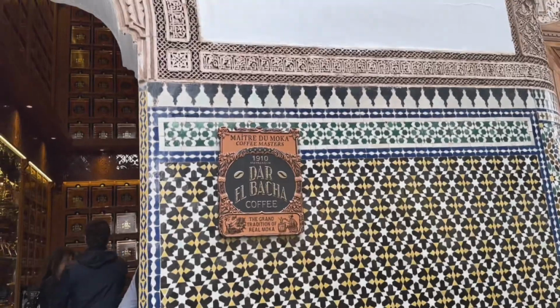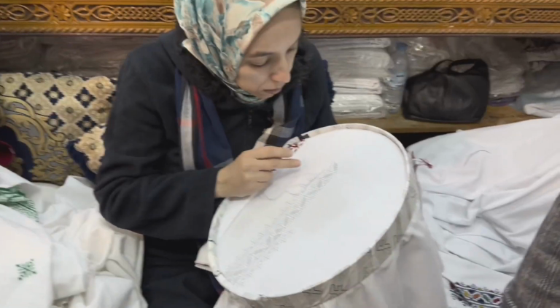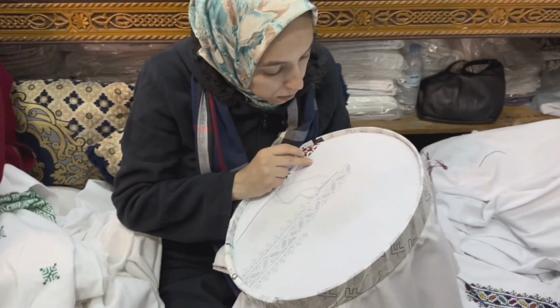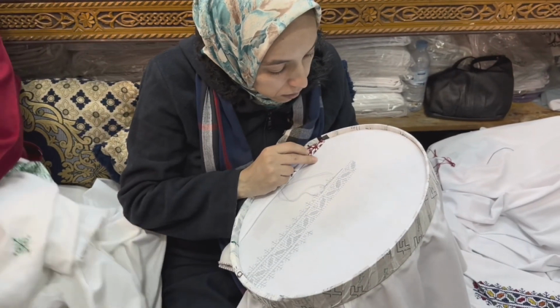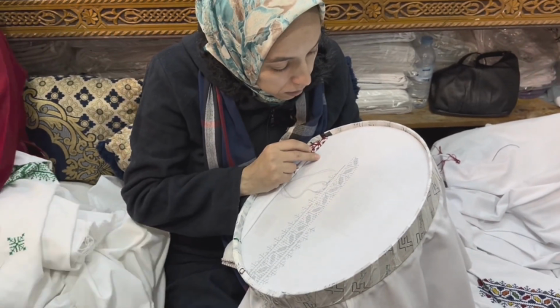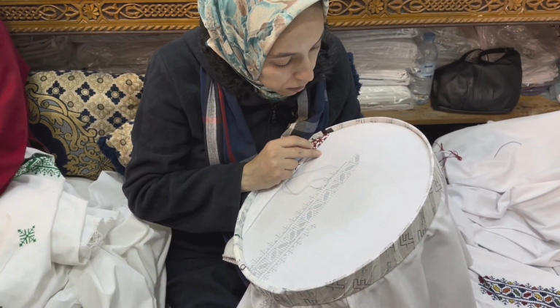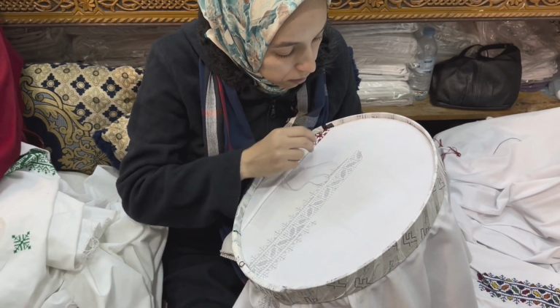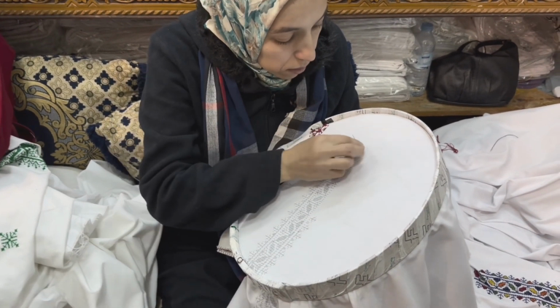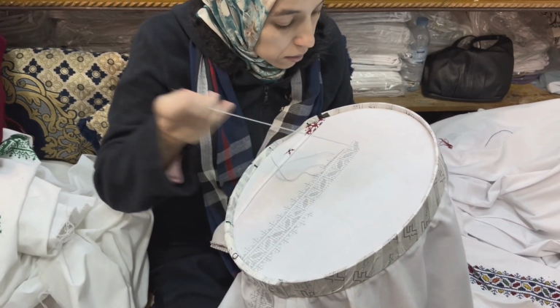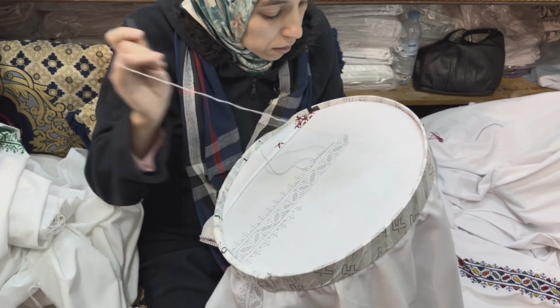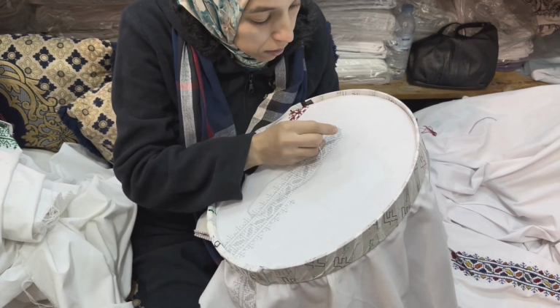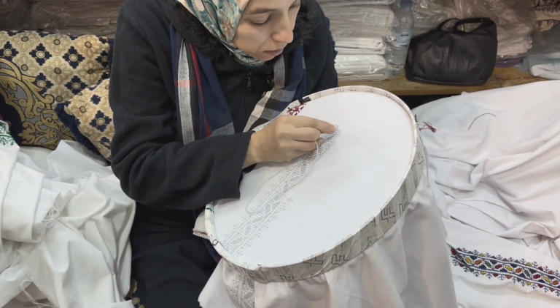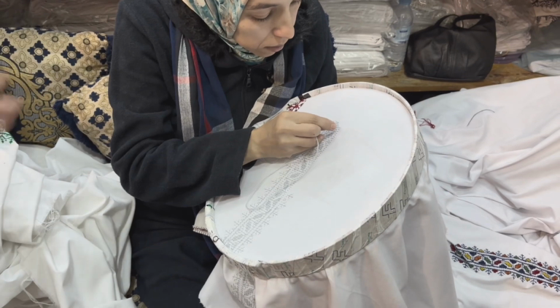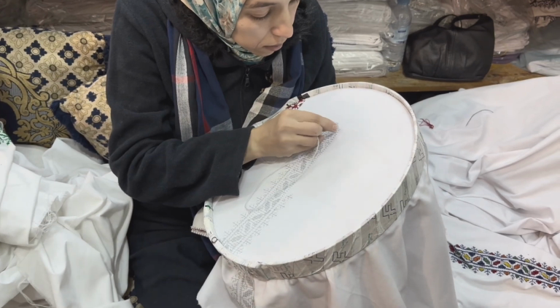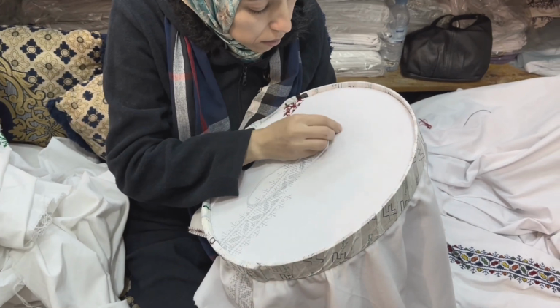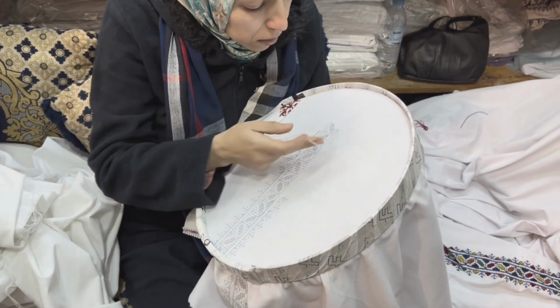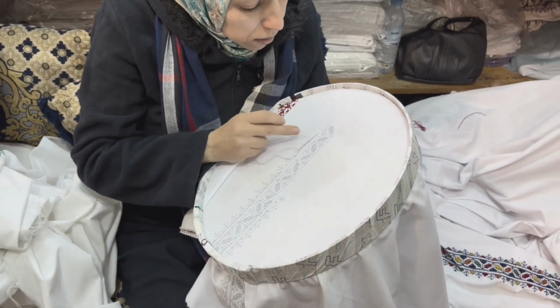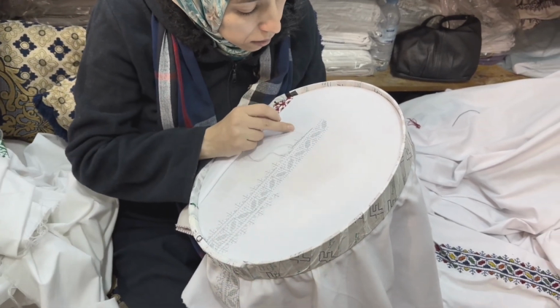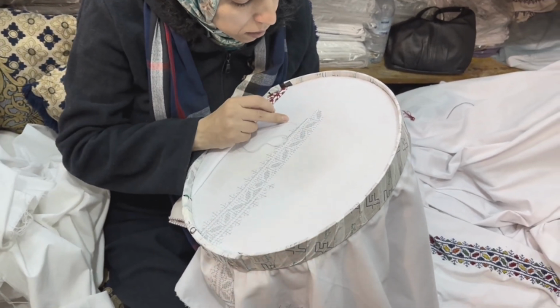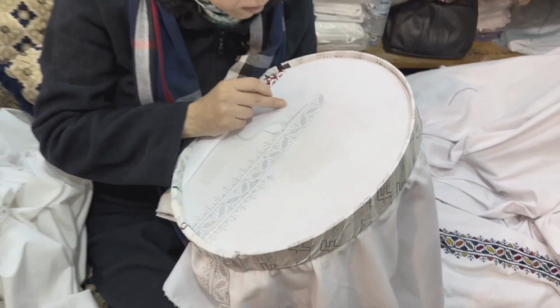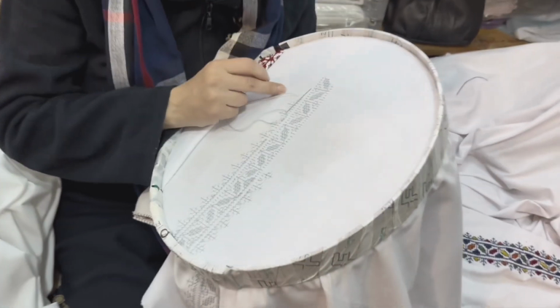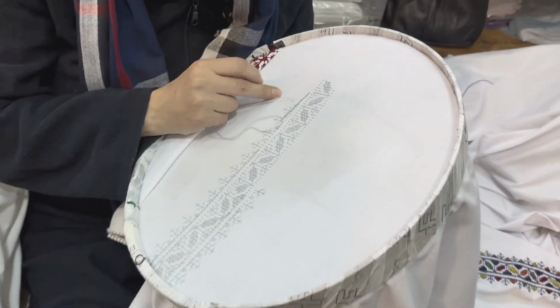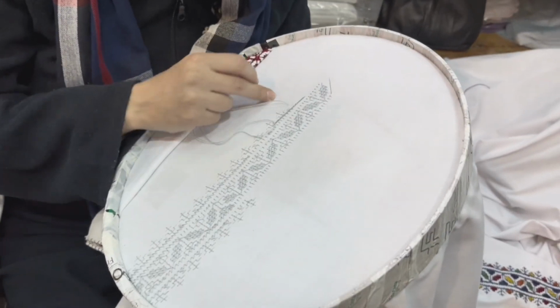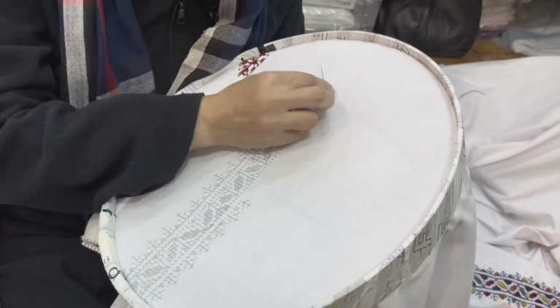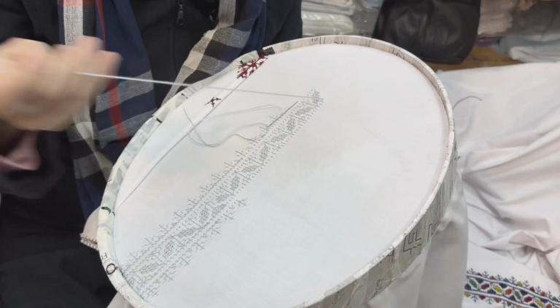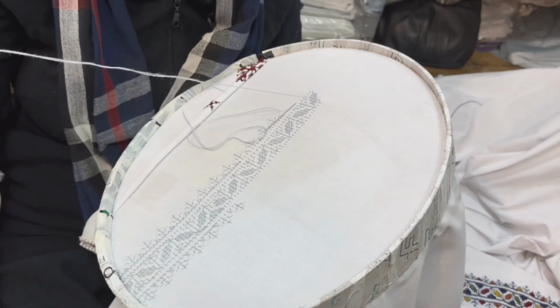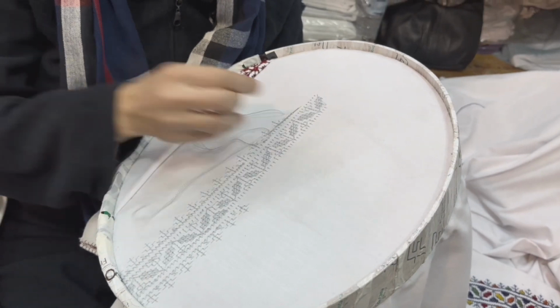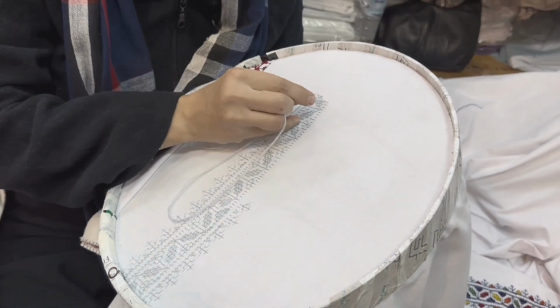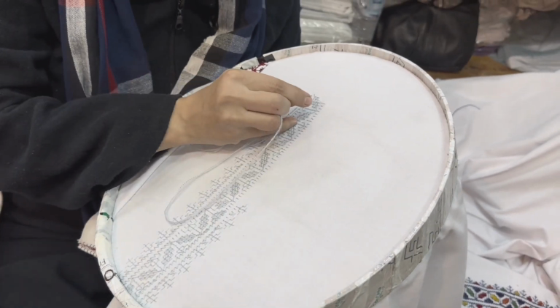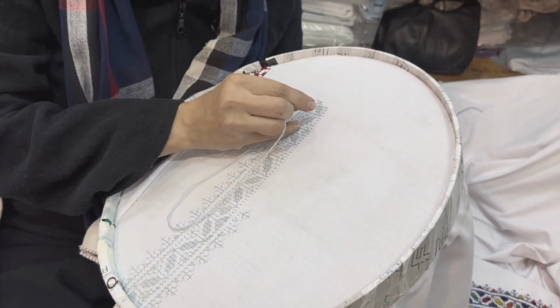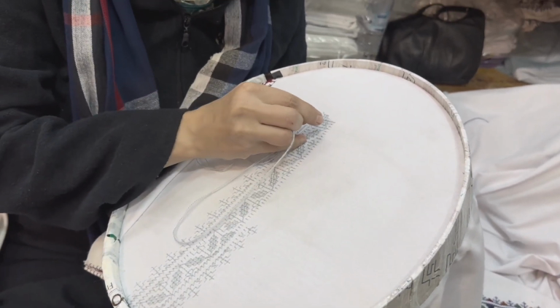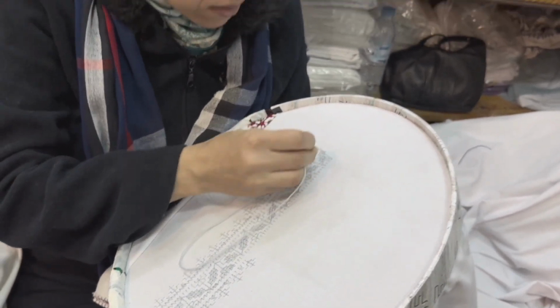You can wash by hand, by machine. You can even bleach it. Because sometimes on a tablecloth, when we eat, we get coffee, spices, sometimes red wine. And to take off stains of saffron or red wine, we bleach the tablecloth.